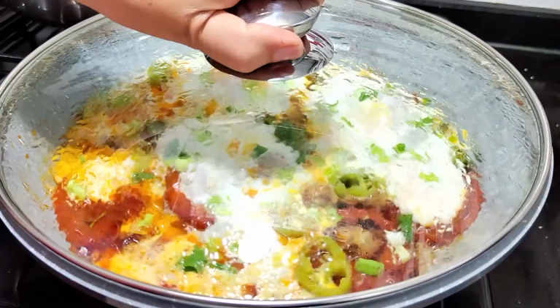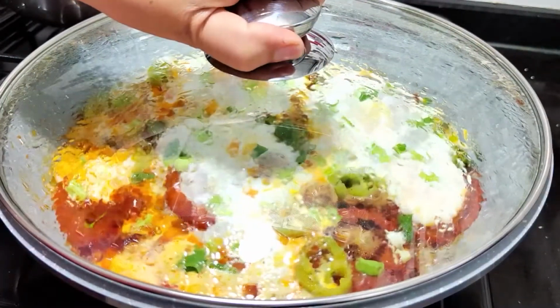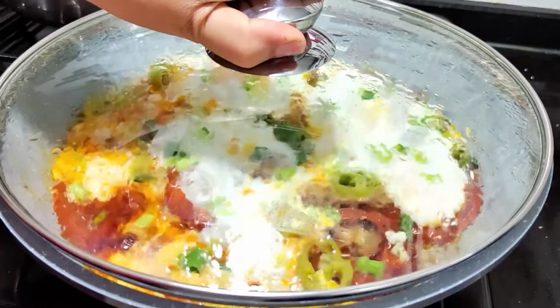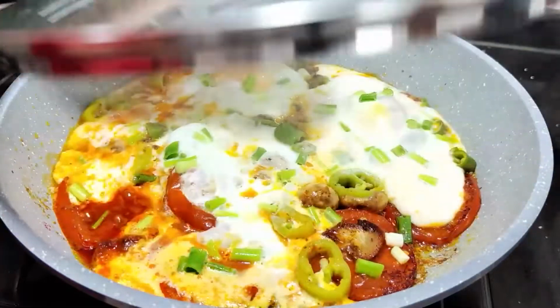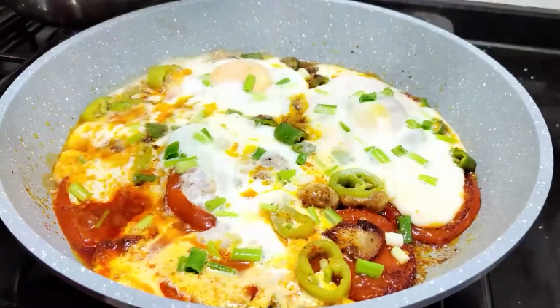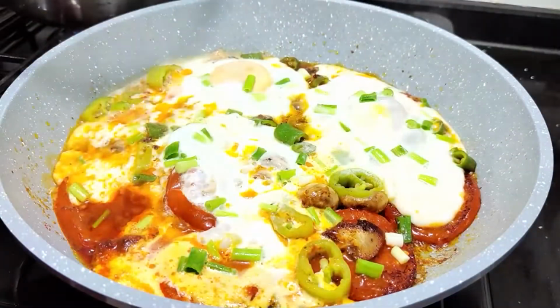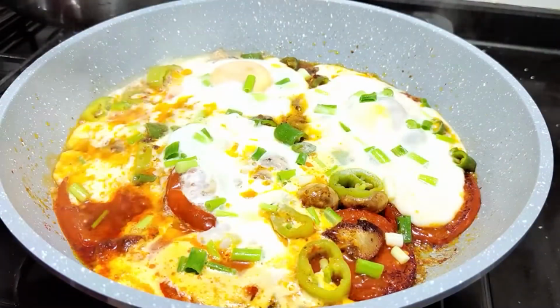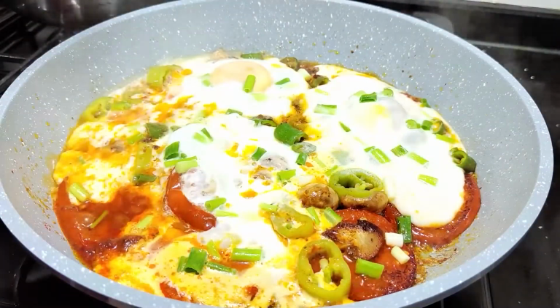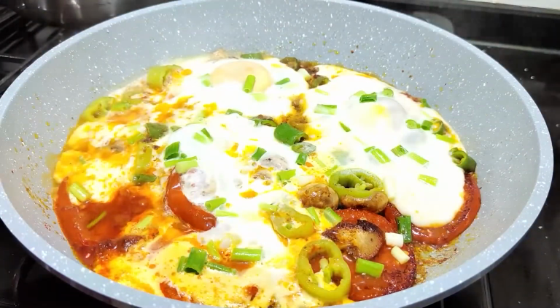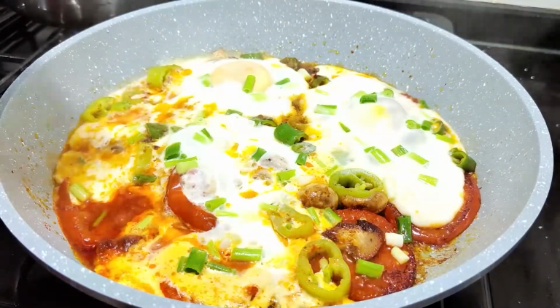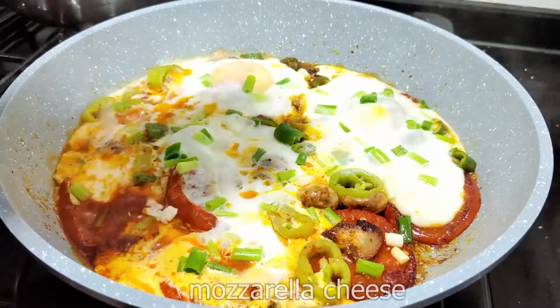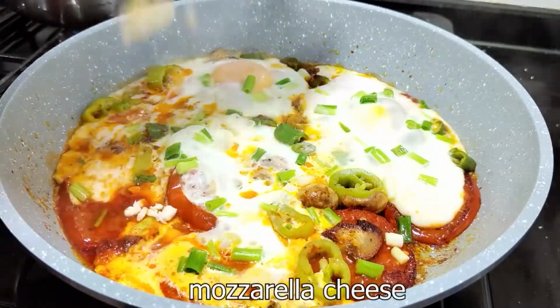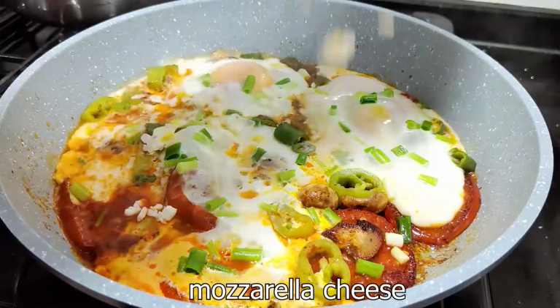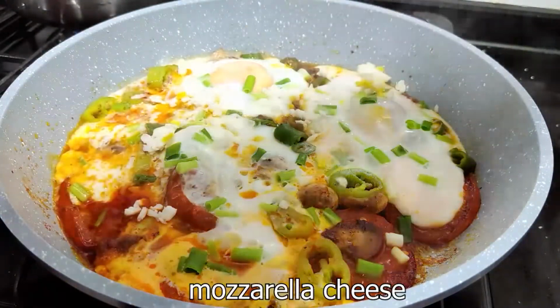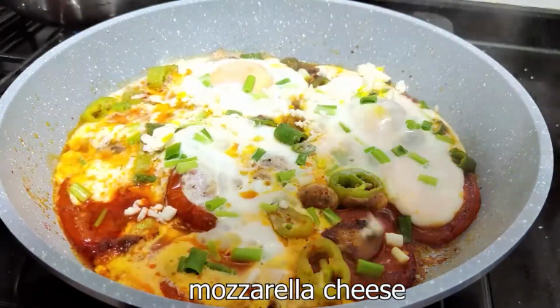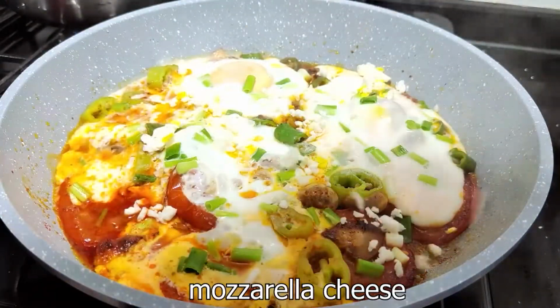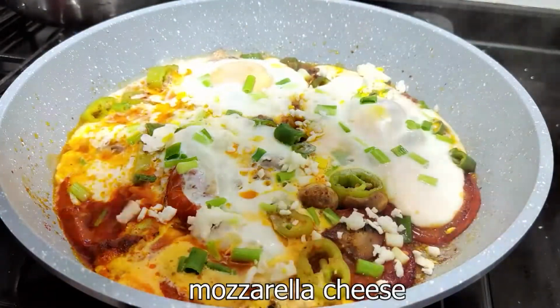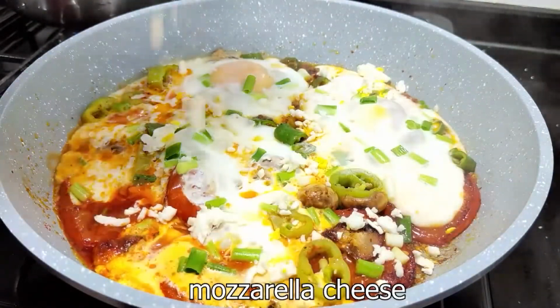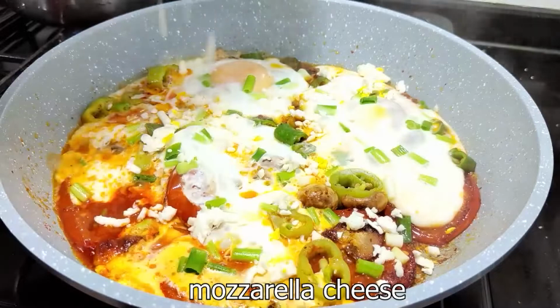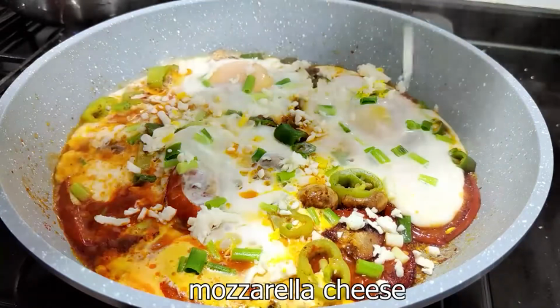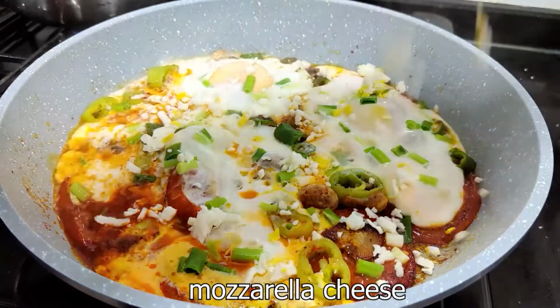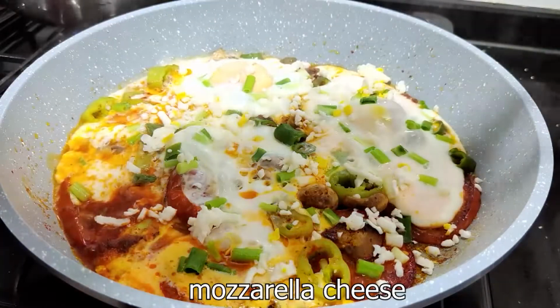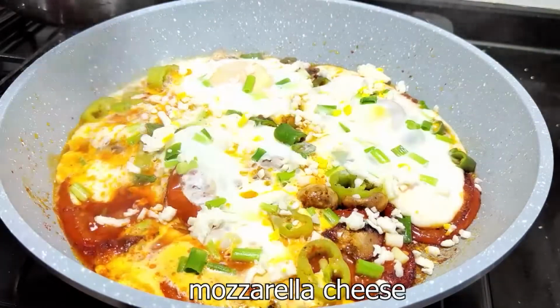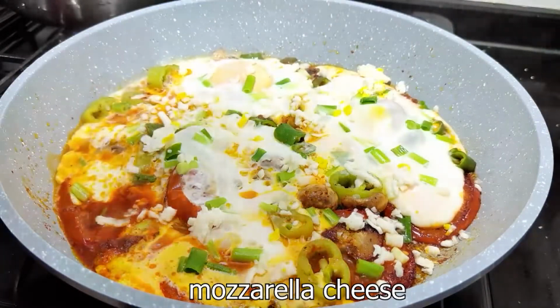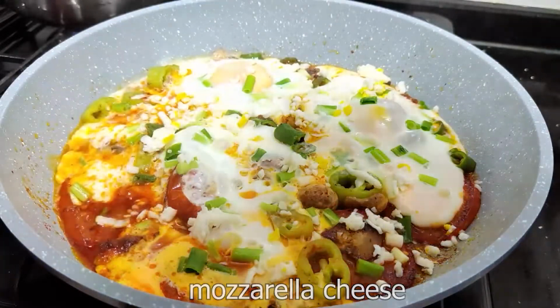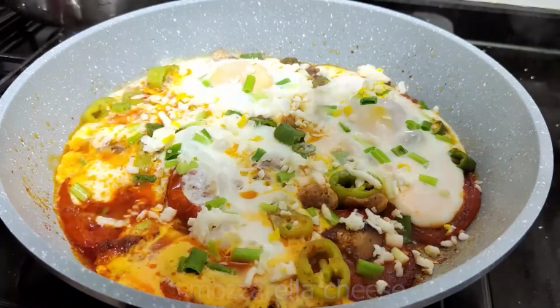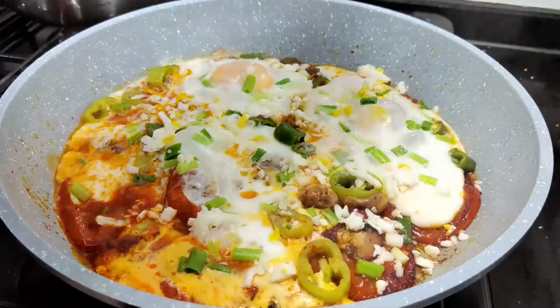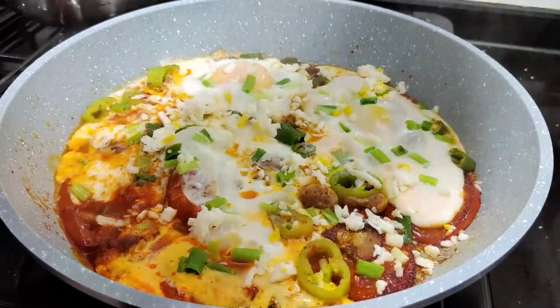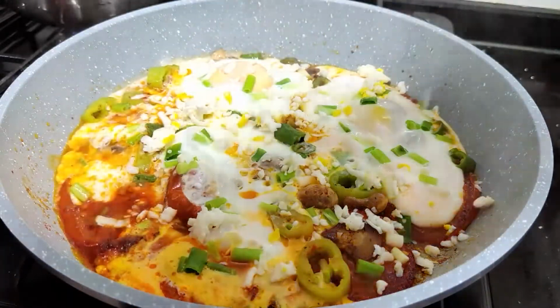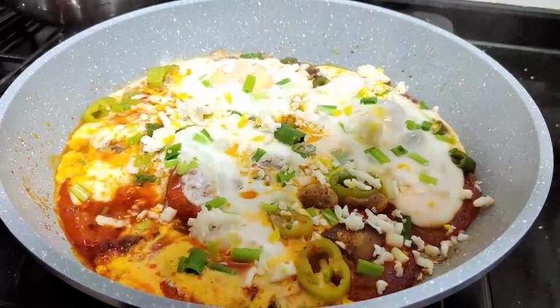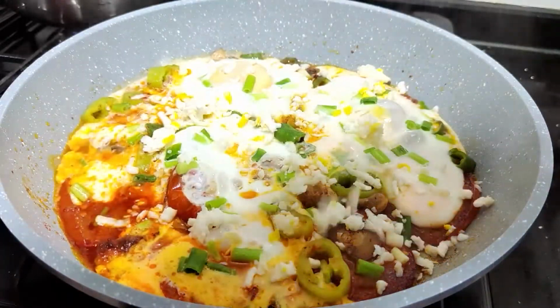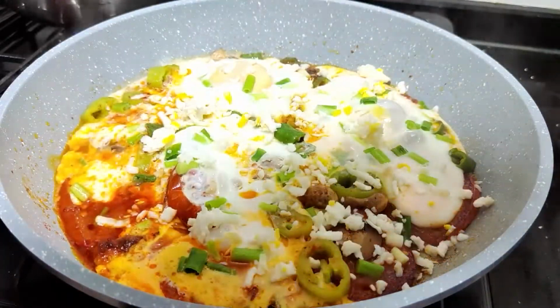Salt. Let's get some oil. Let's put the oil in the oven.